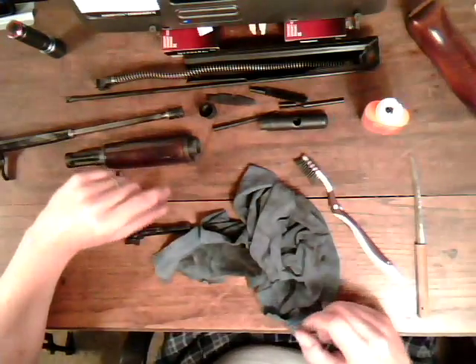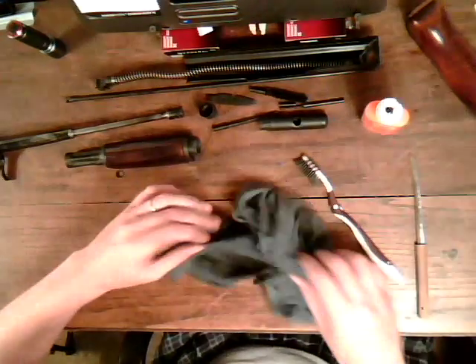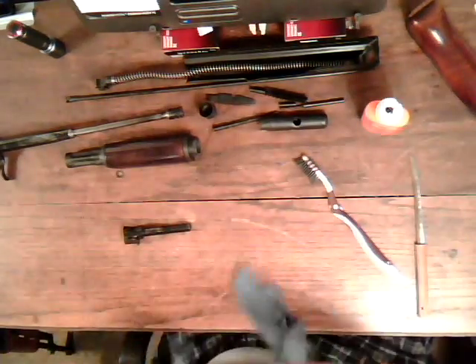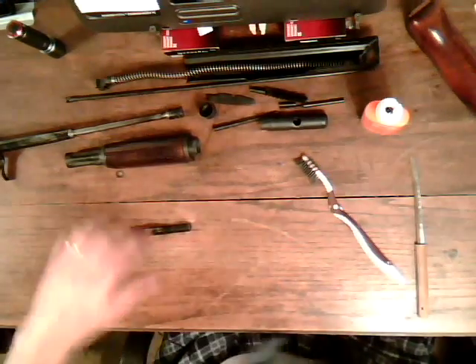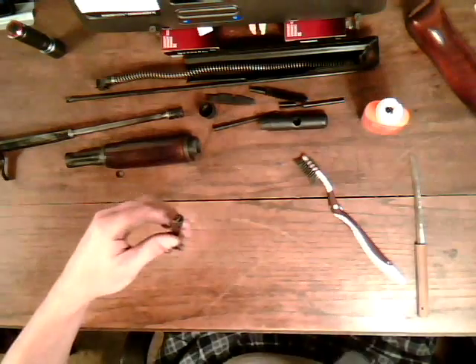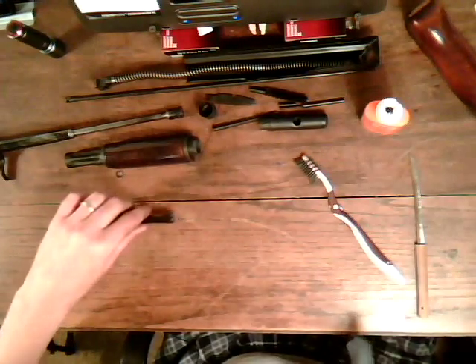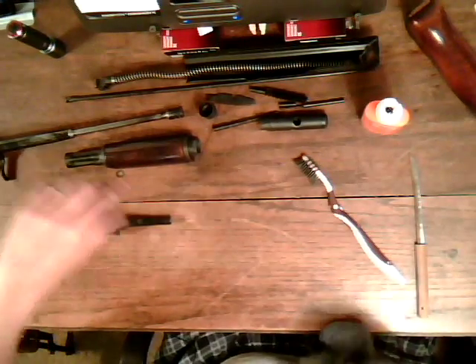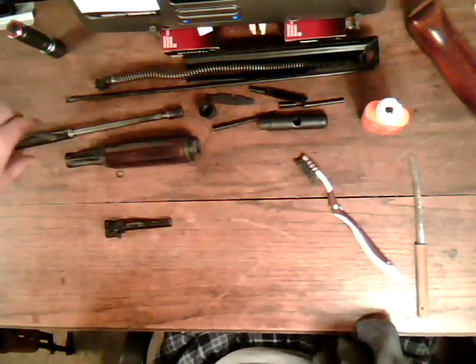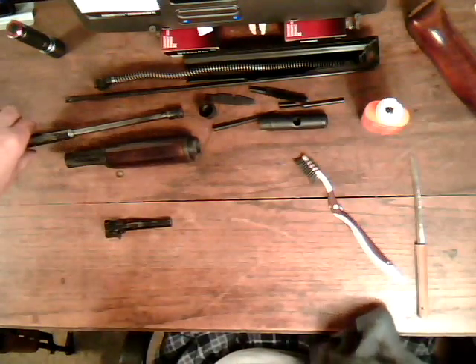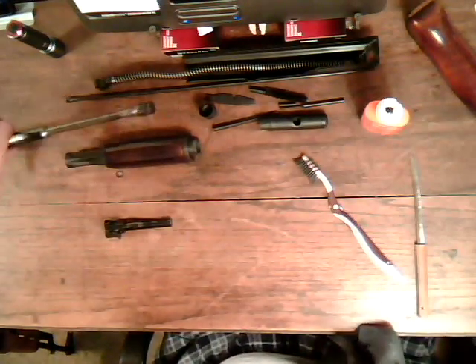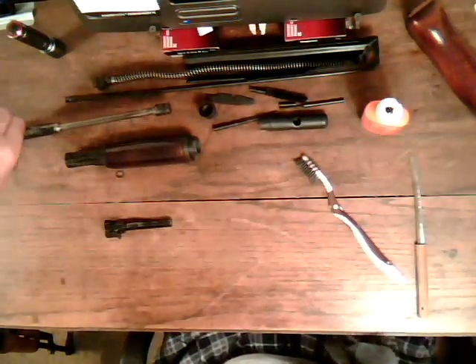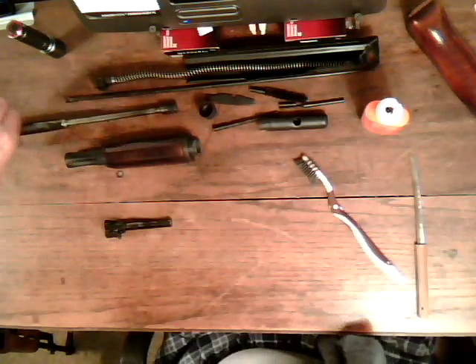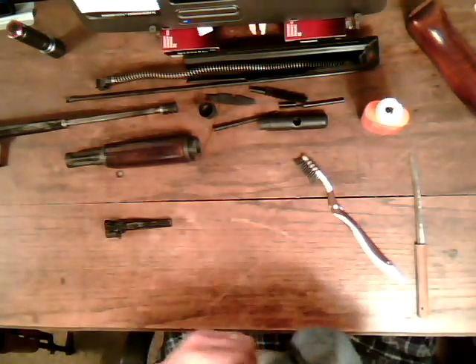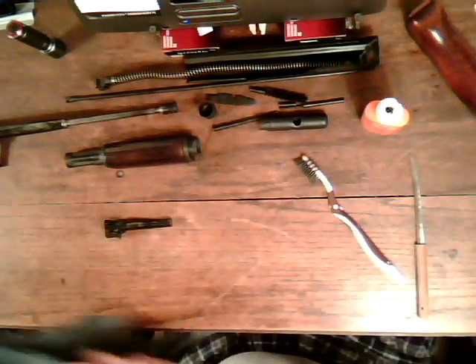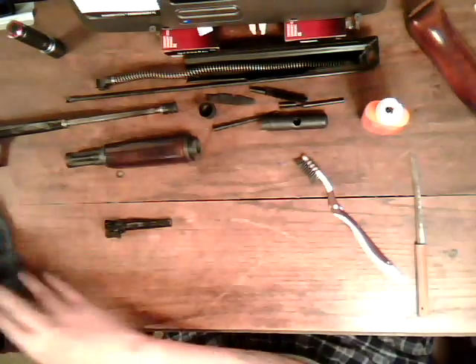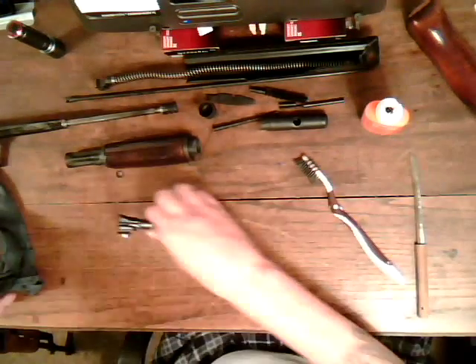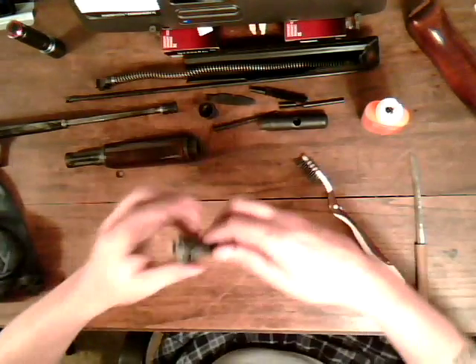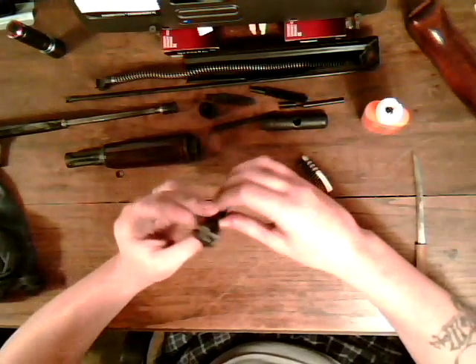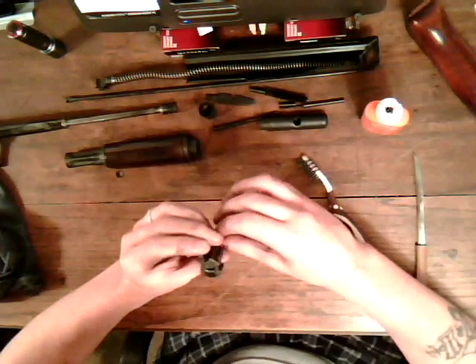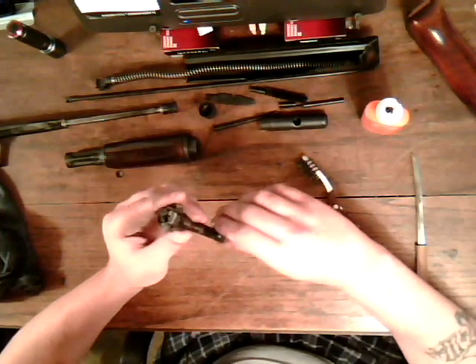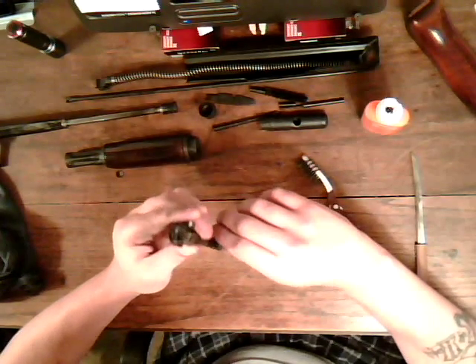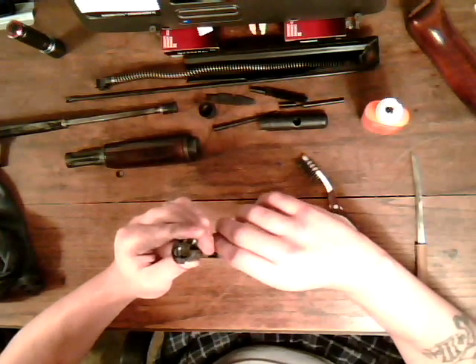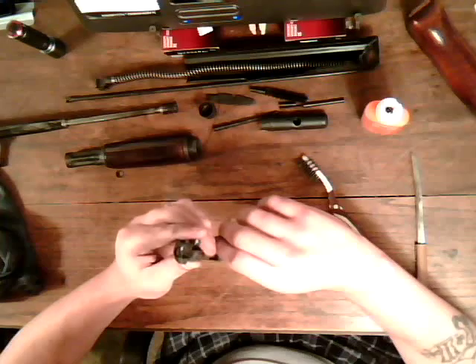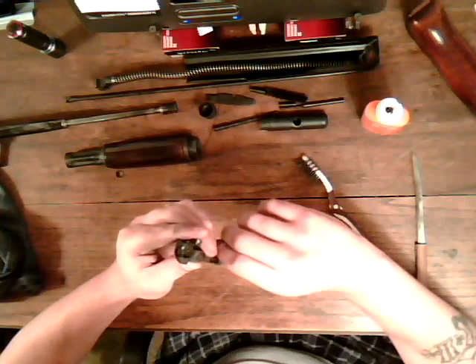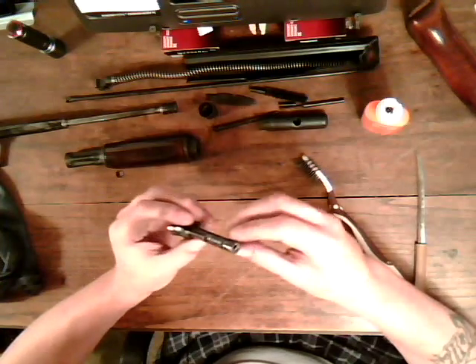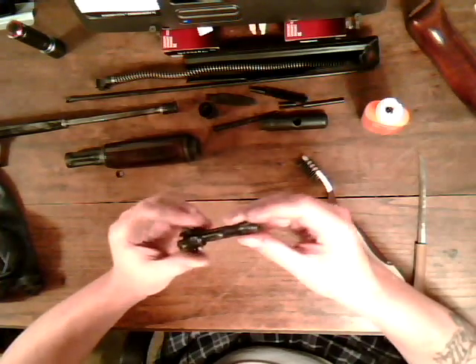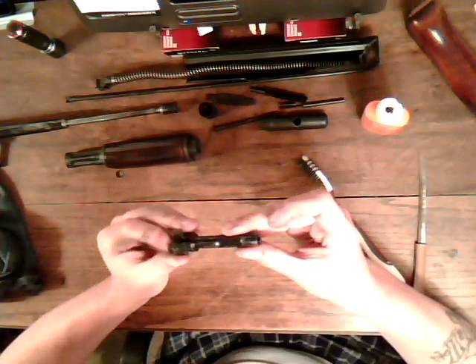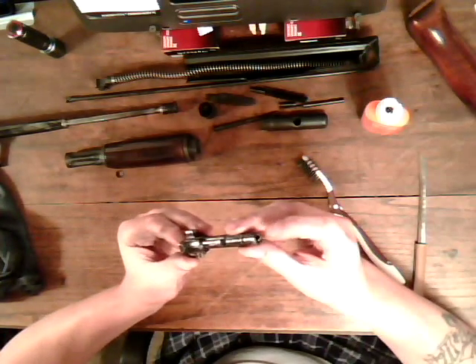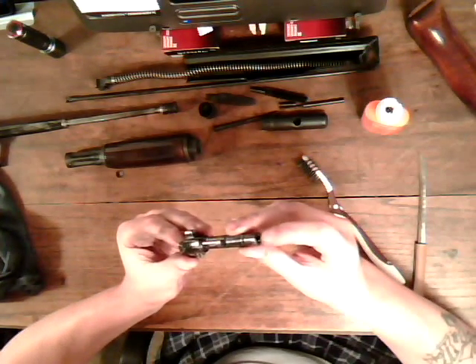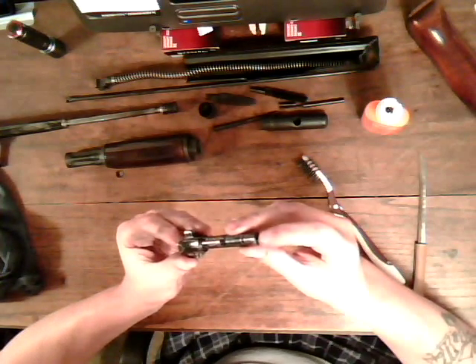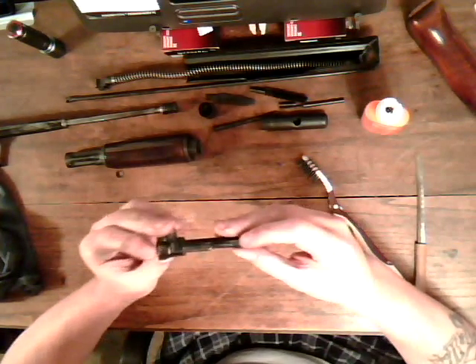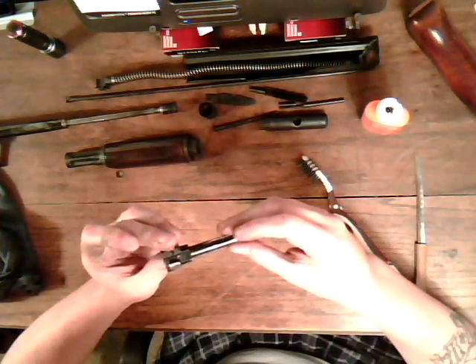Okay, this is part three. I just dried the bolt off. Now let's say you want to take the firing pin out because you want to get that clean as well.